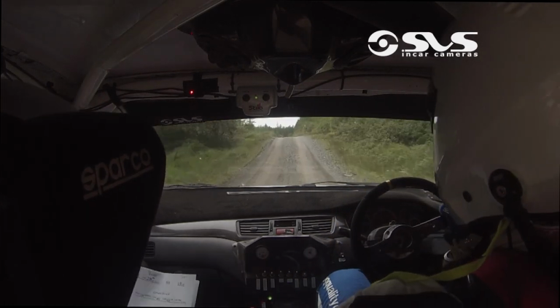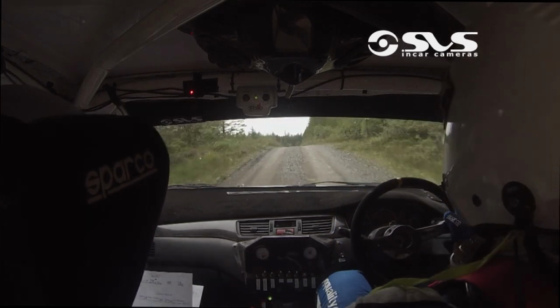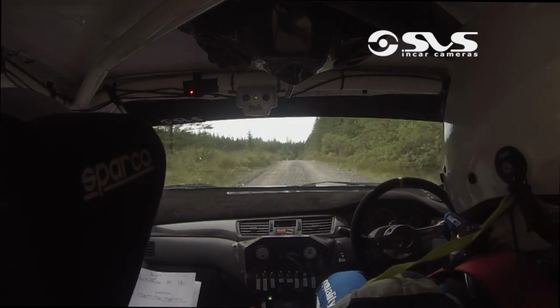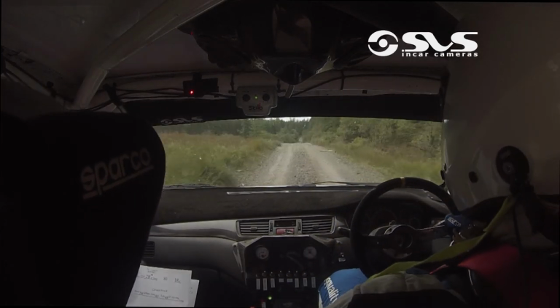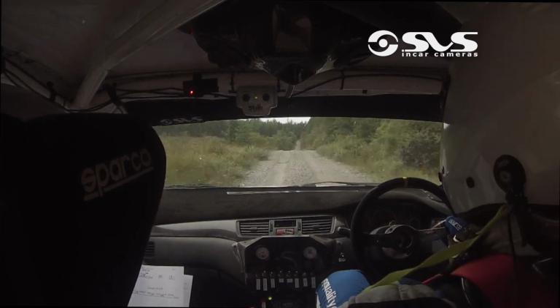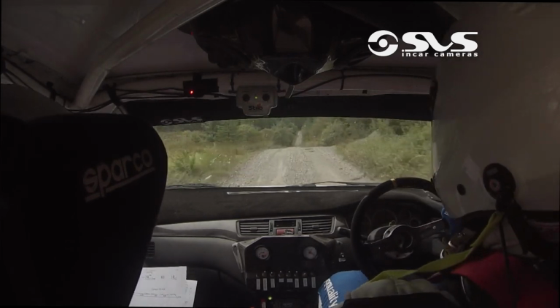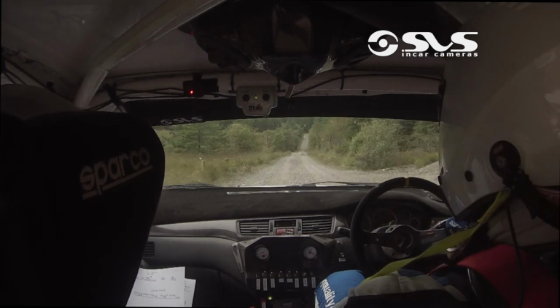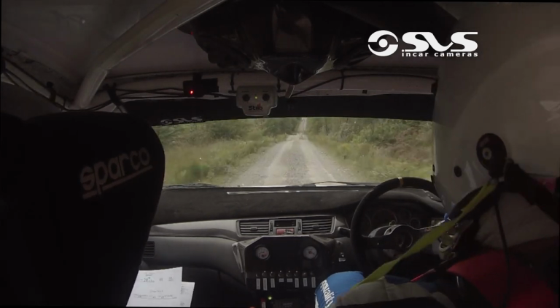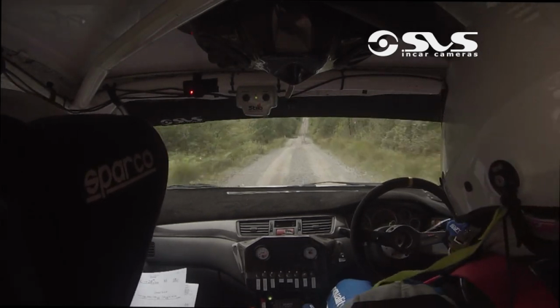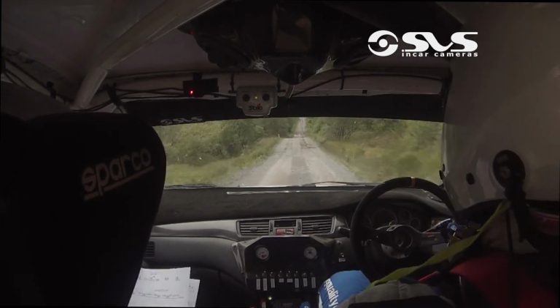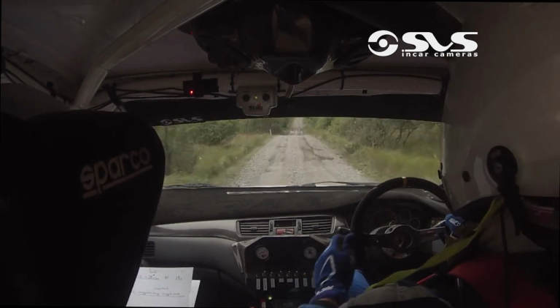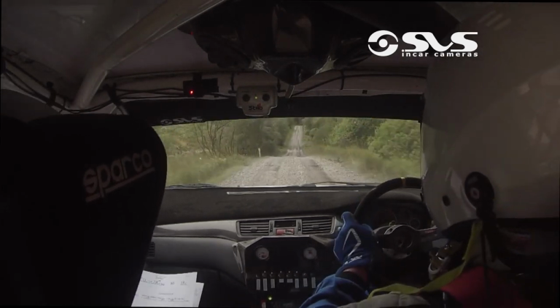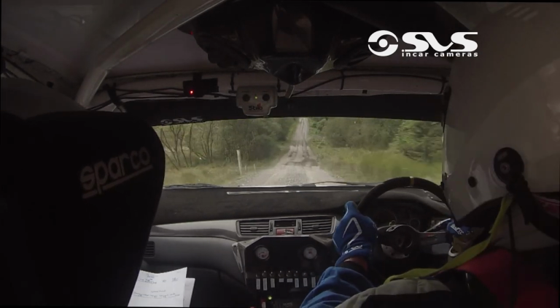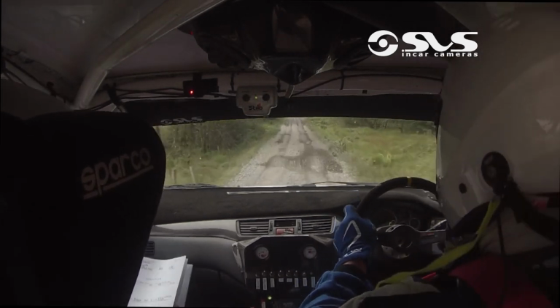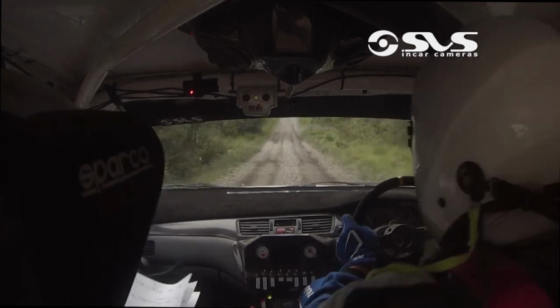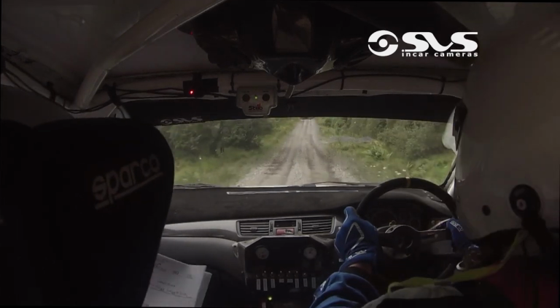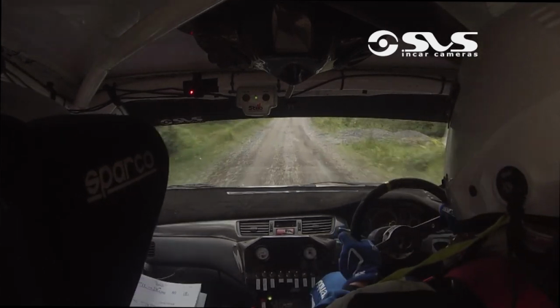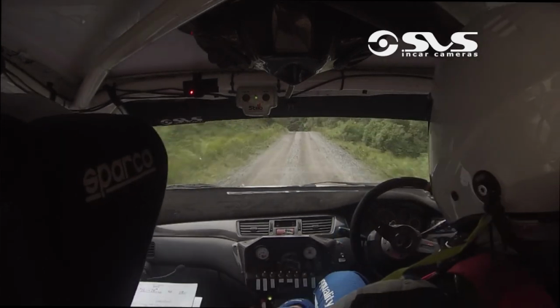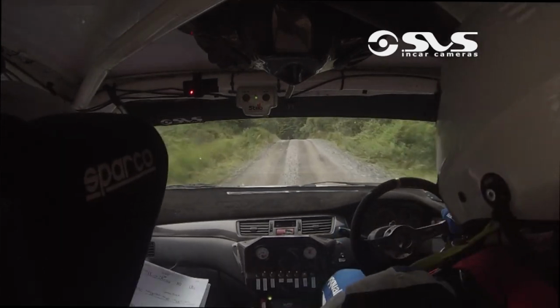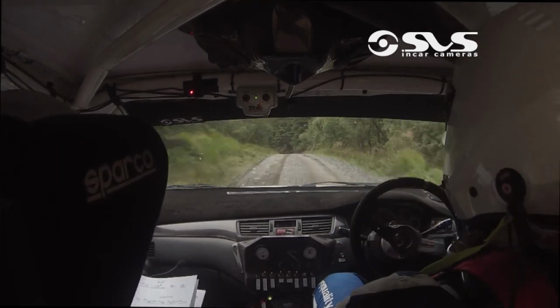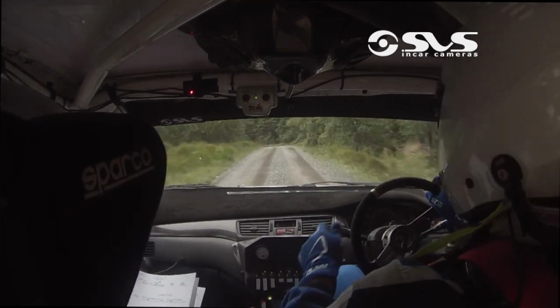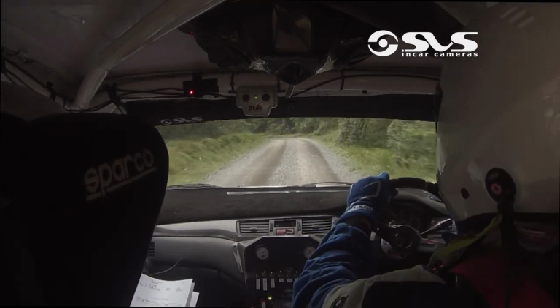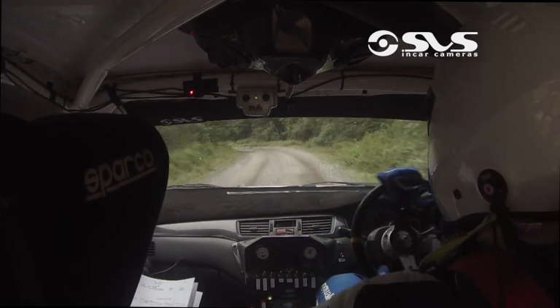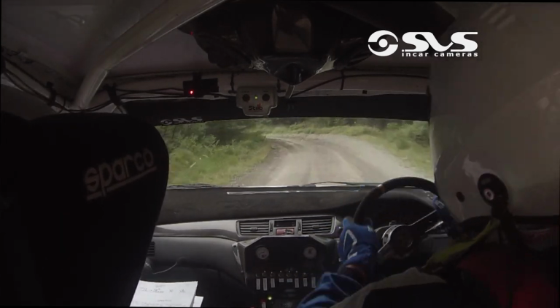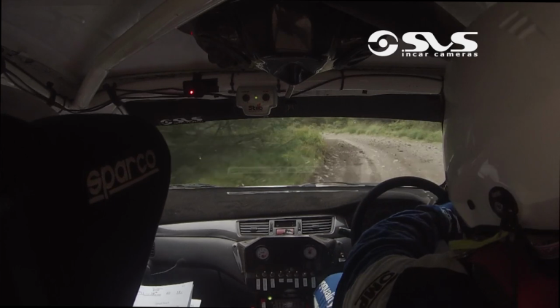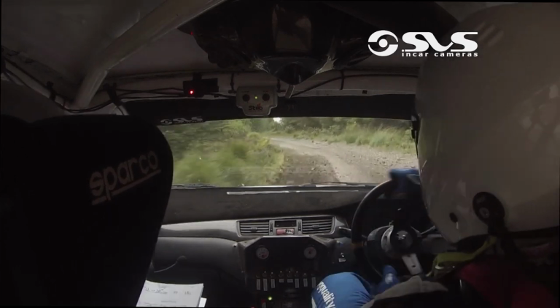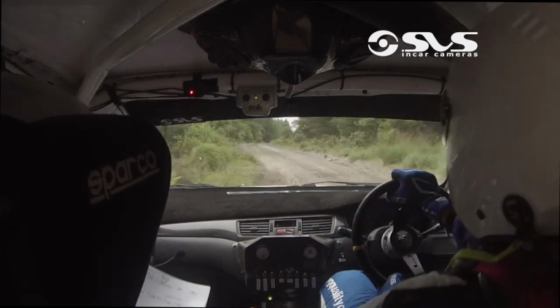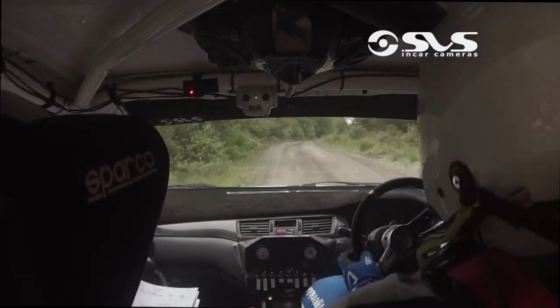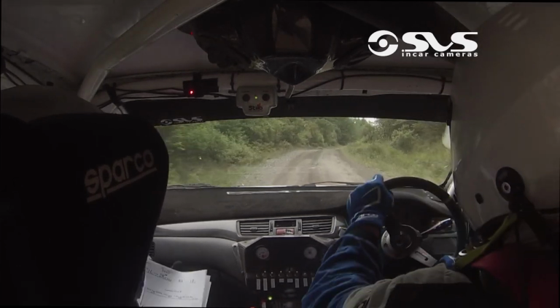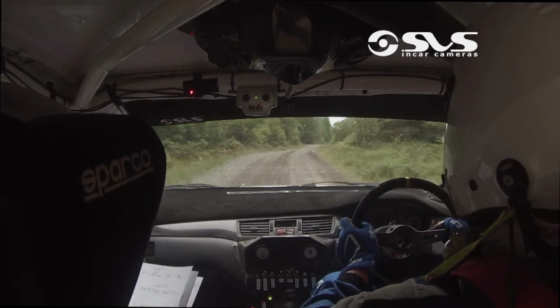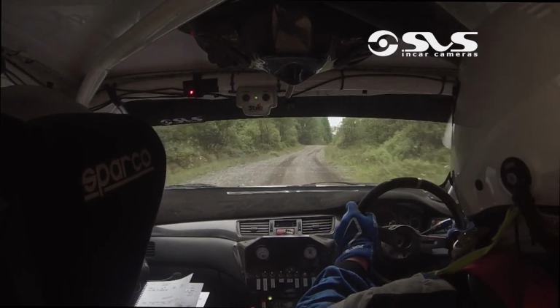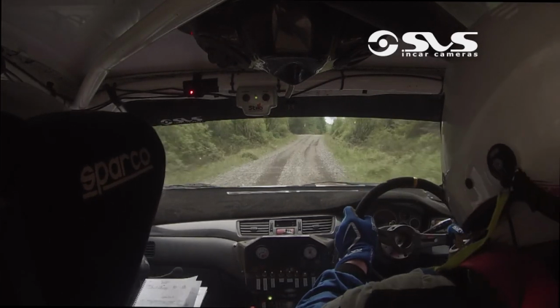80 going up, crest, and fast 4 left, don't cut at the top. Fast 4, don't cut. In 2, flat 1 right over crest, and flat 1 right over crest, jump.